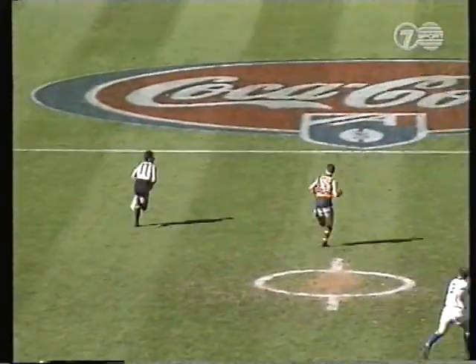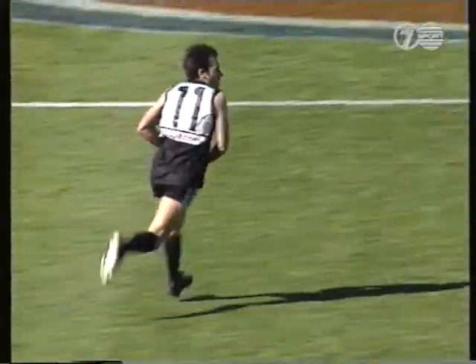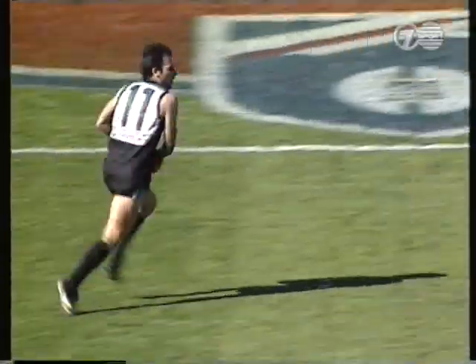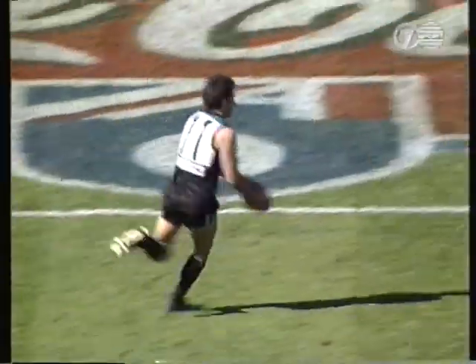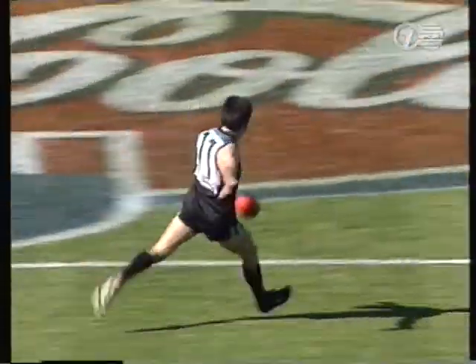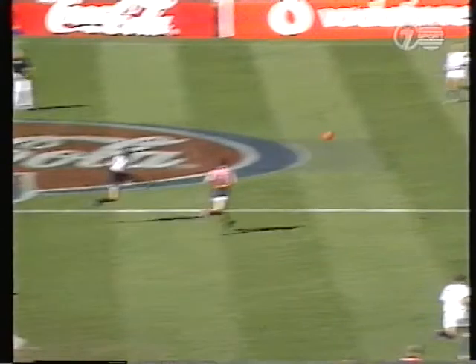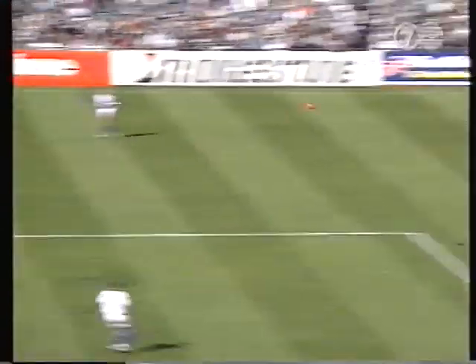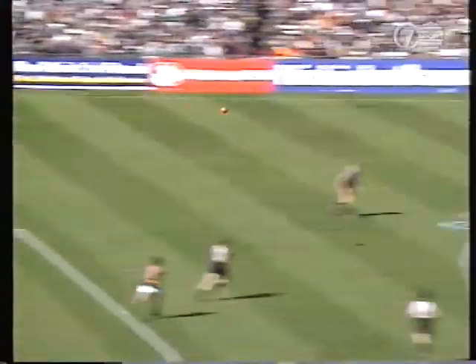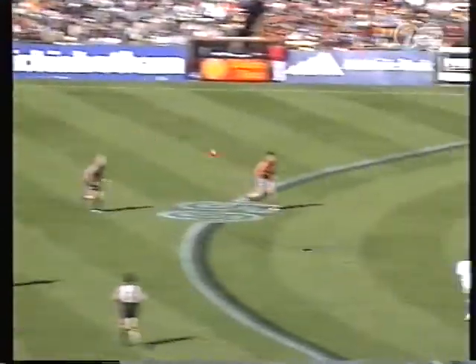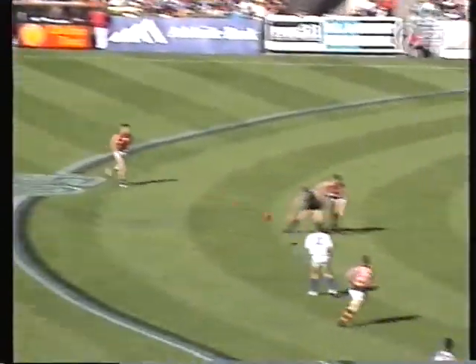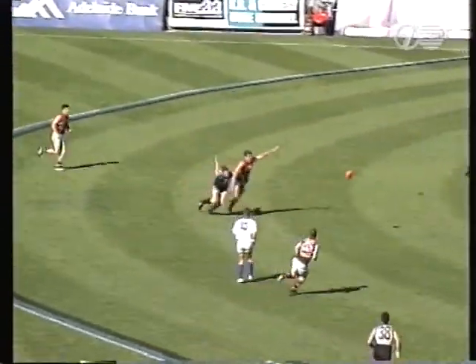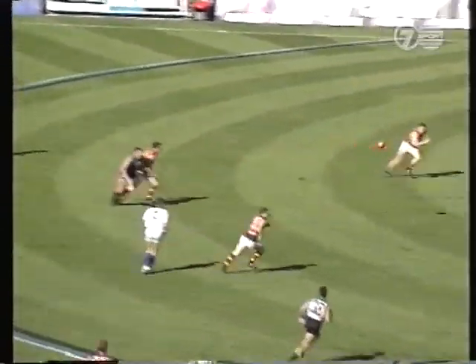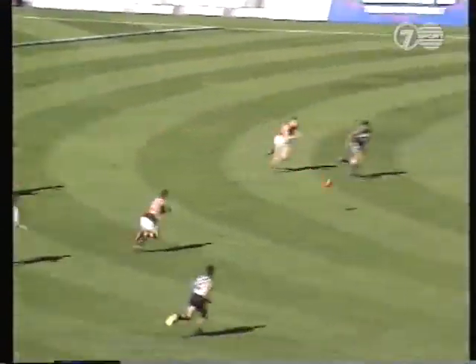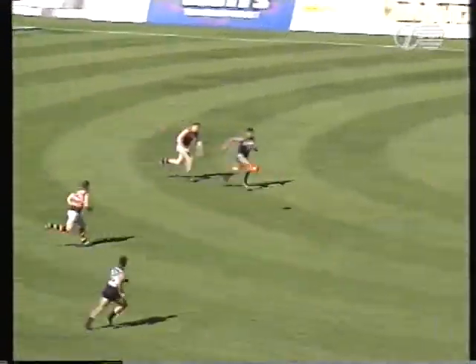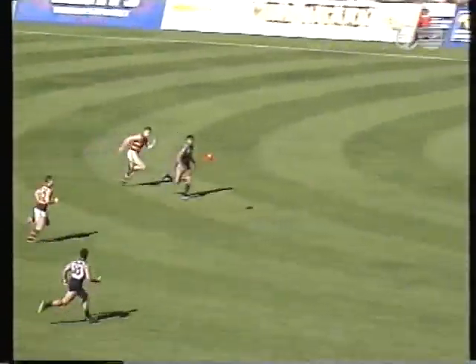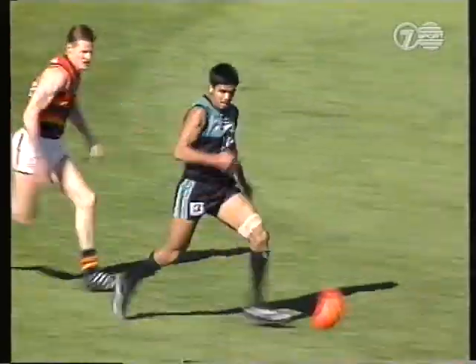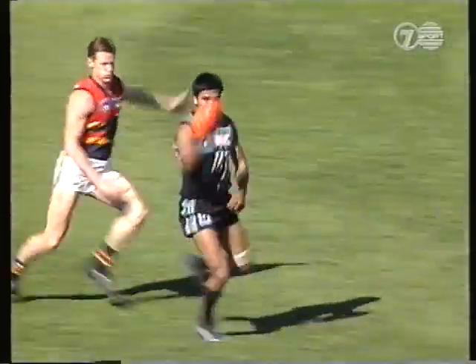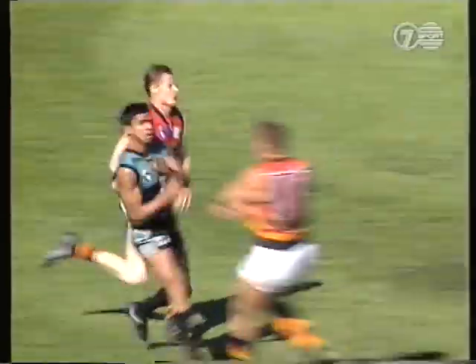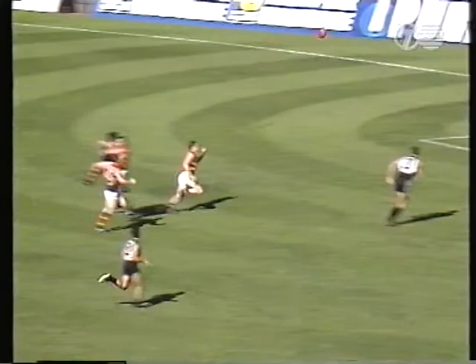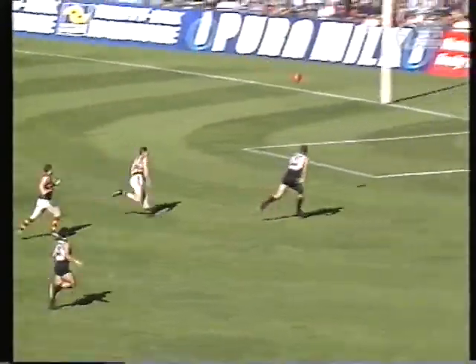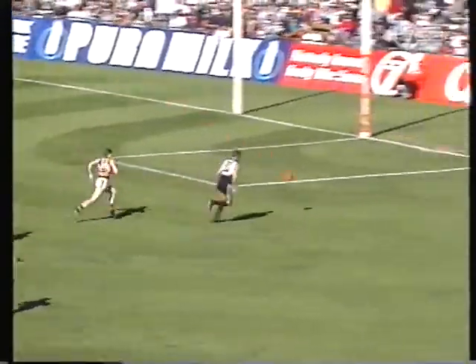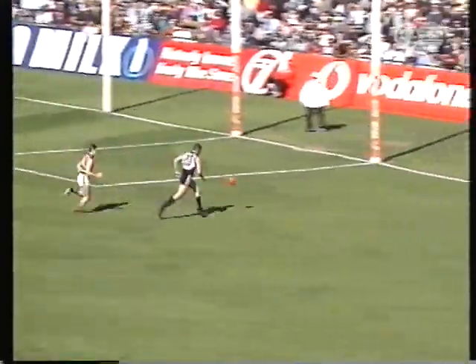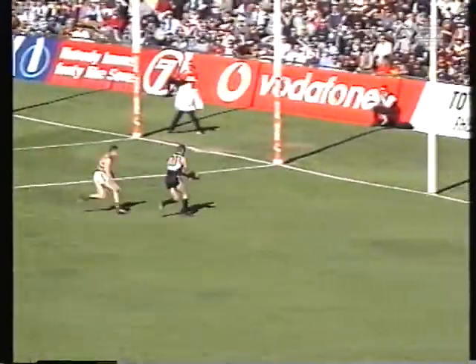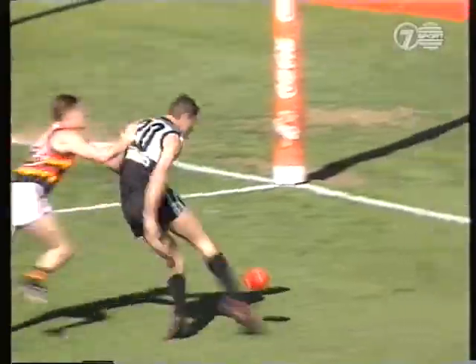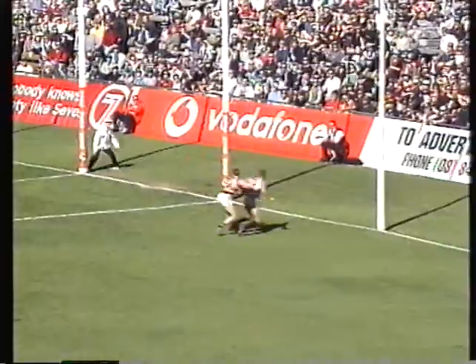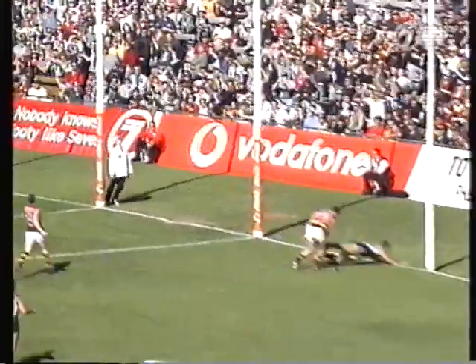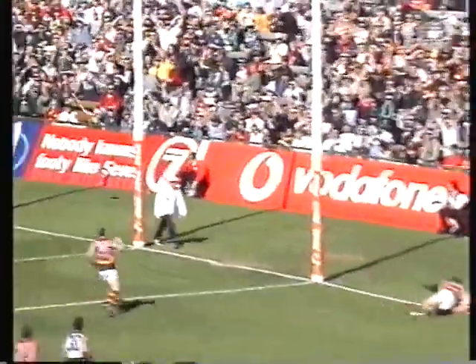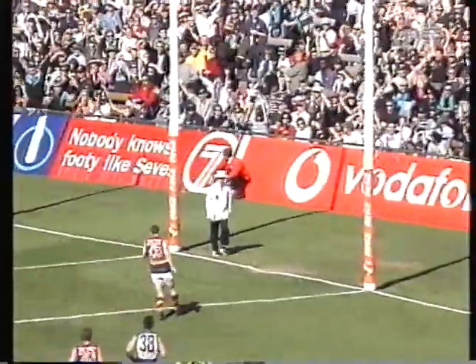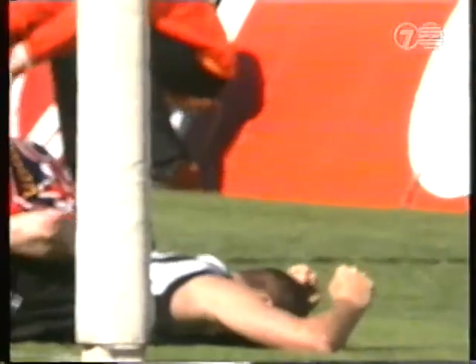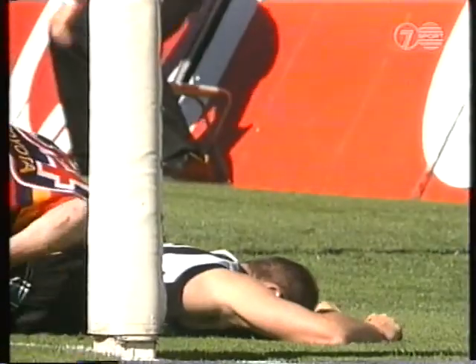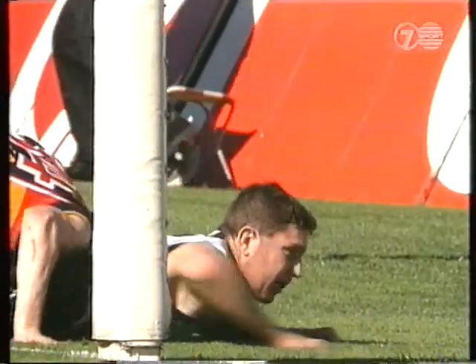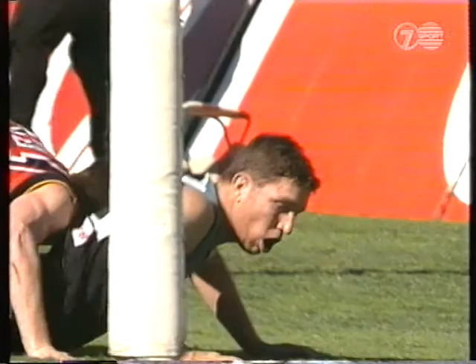Eagleton running across the ground — wind-assisted going in that direction. Kicks it inside the 50. With one of 40 seconds. Cockatoo Collins brilliantly done. Wide works the angle. Snaps the goal.